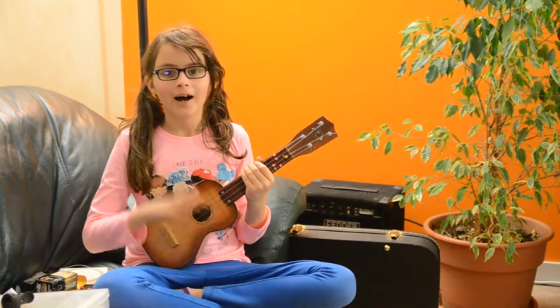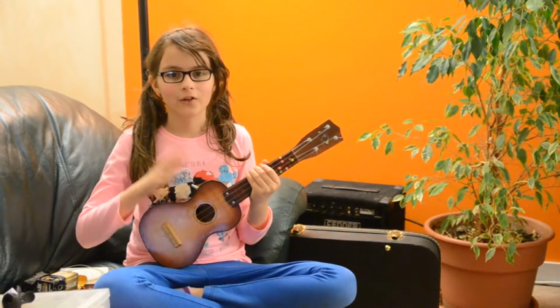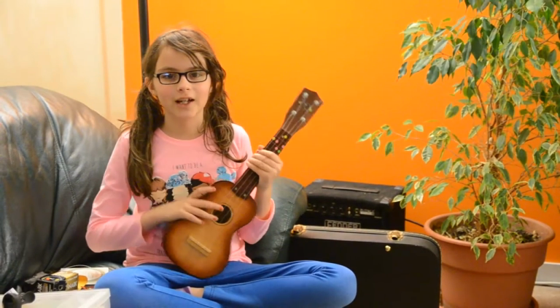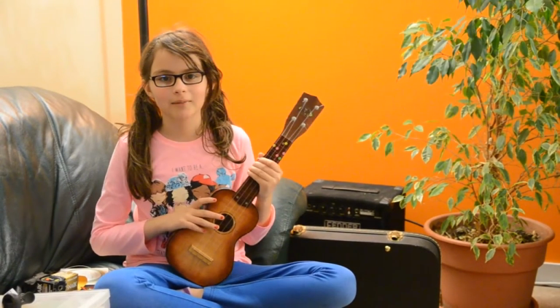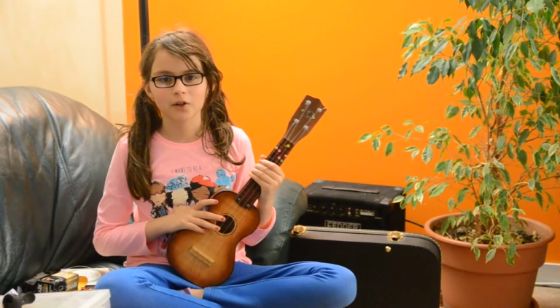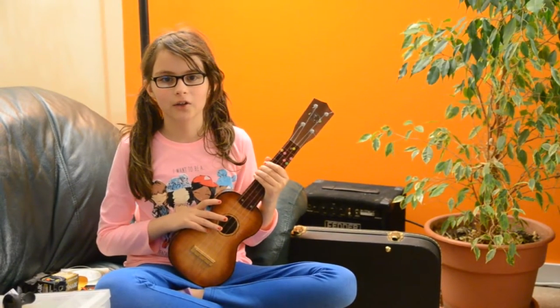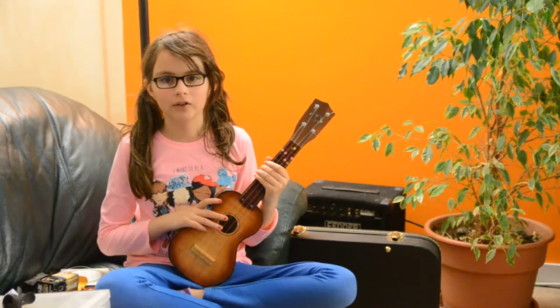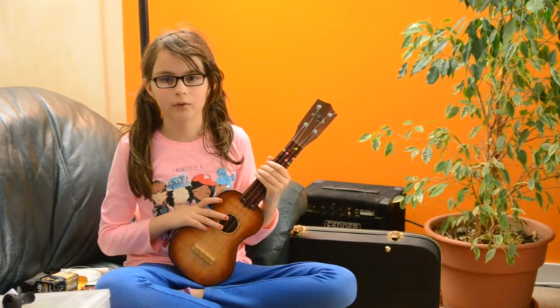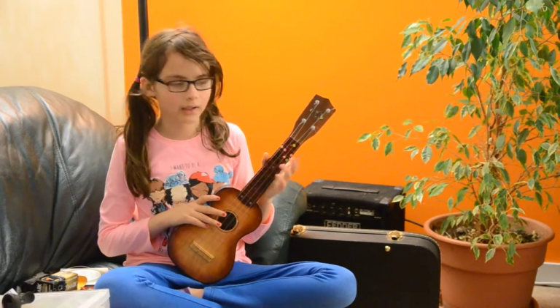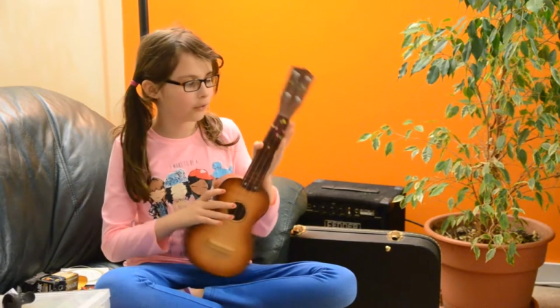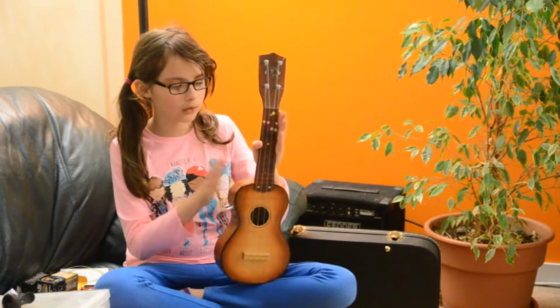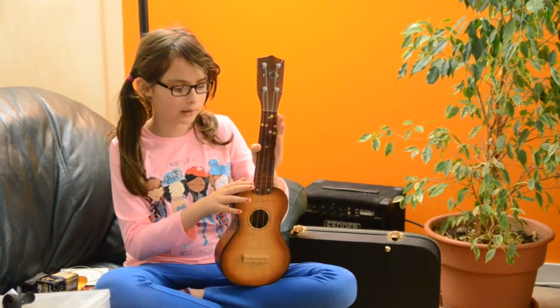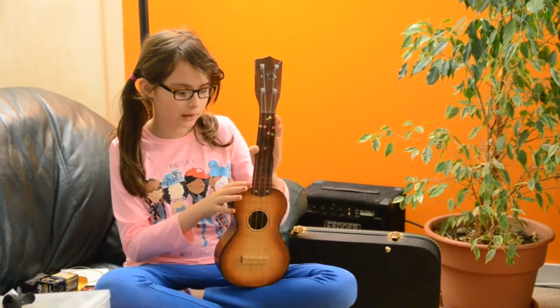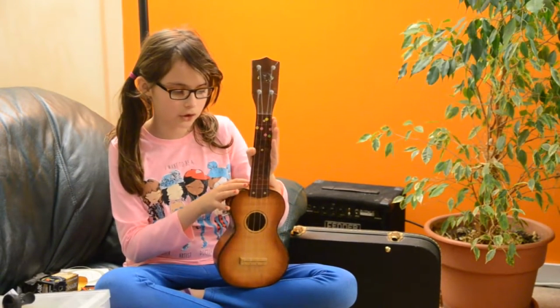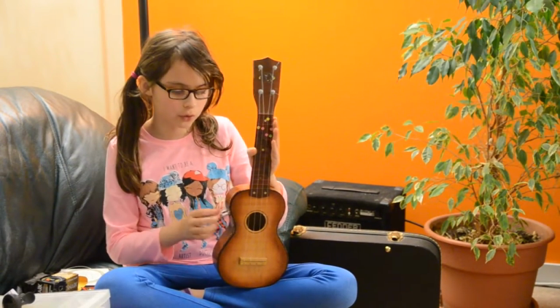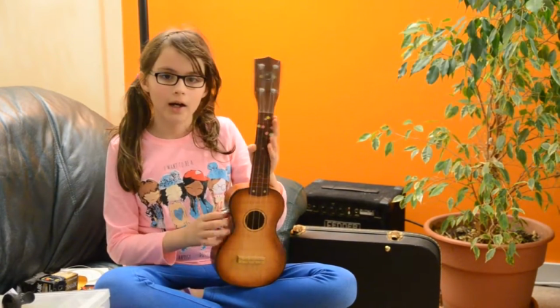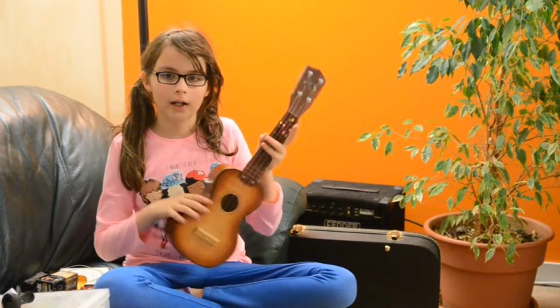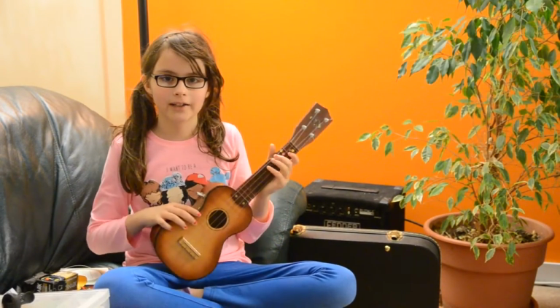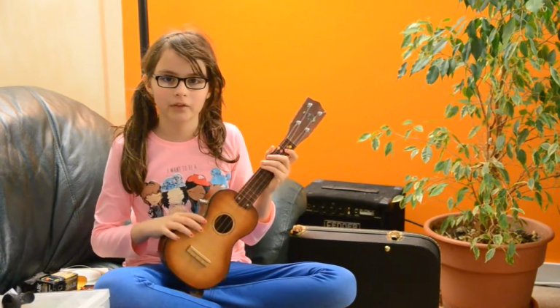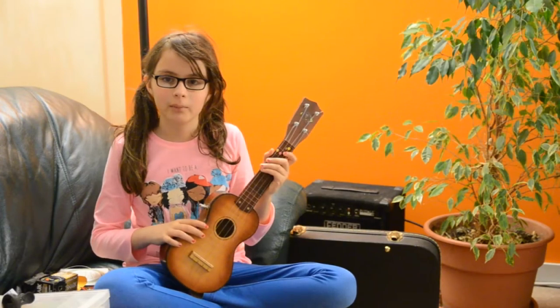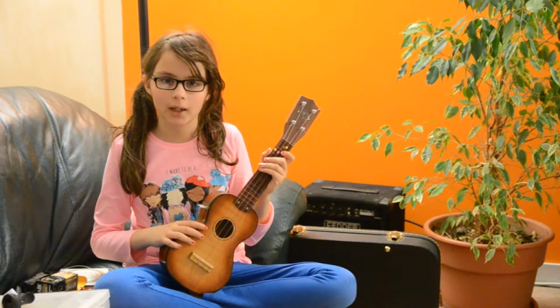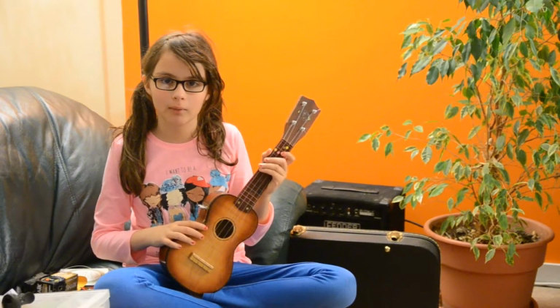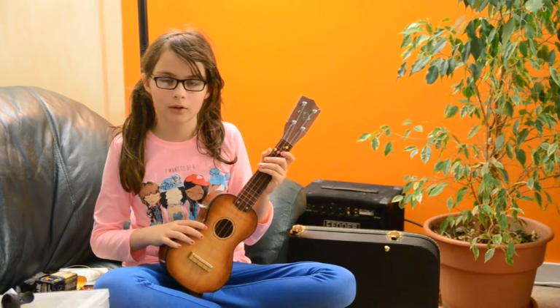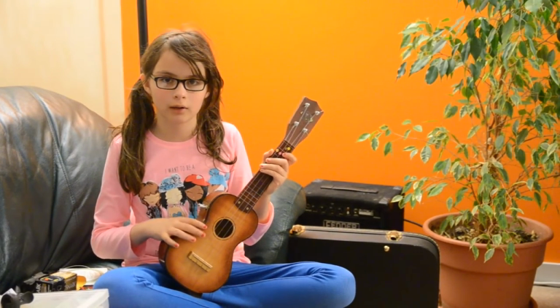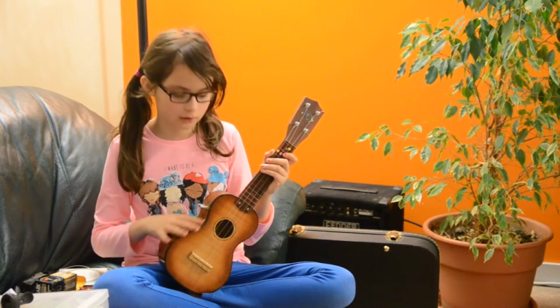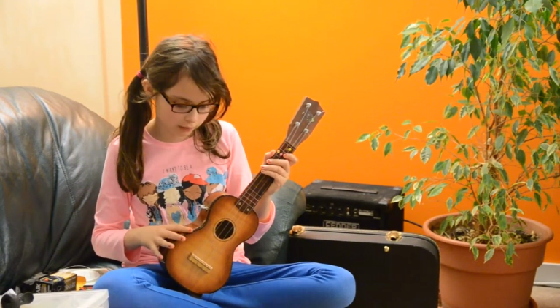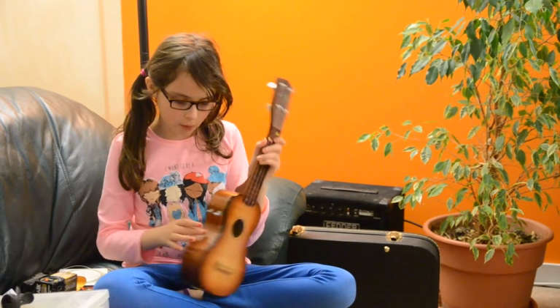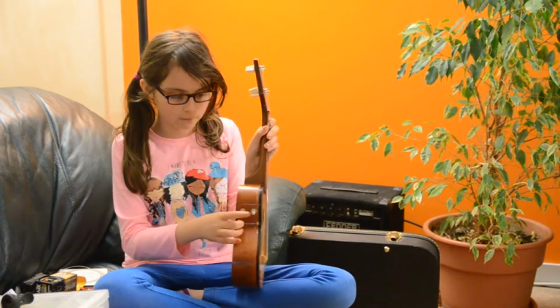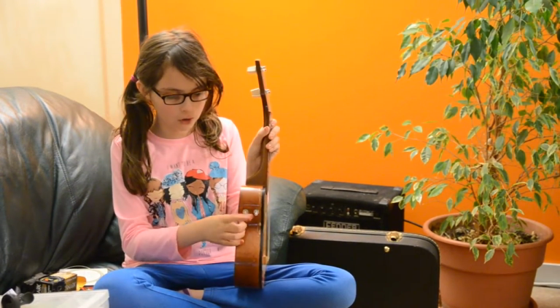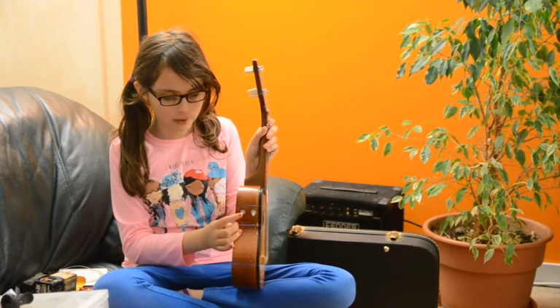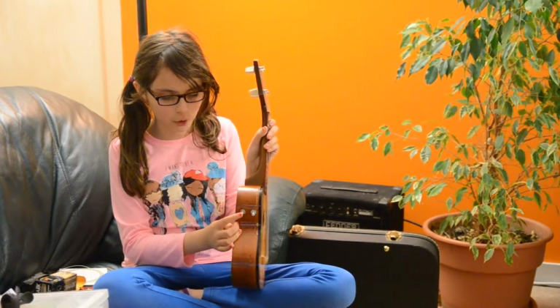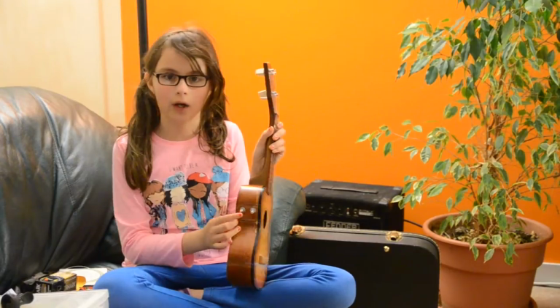Hello, today I'm going to be showing you how to convert an old ukulele into a passive pickup ukulele, with a volume and tone knob.